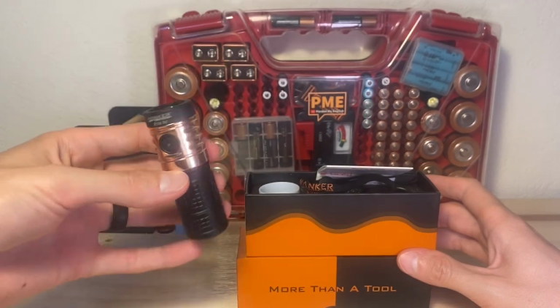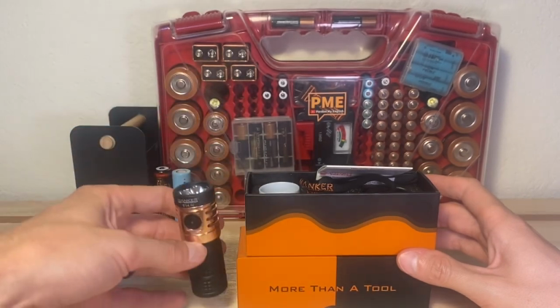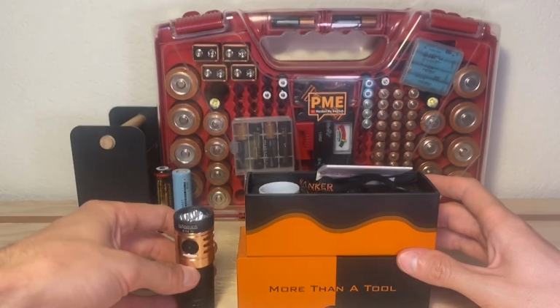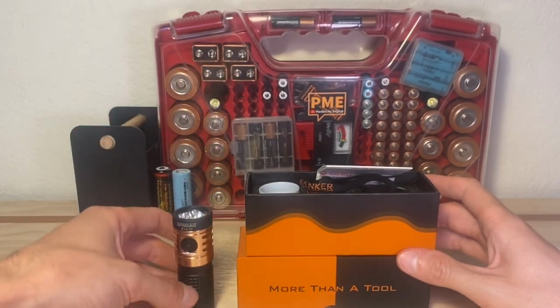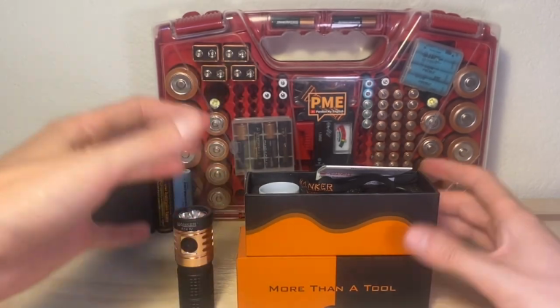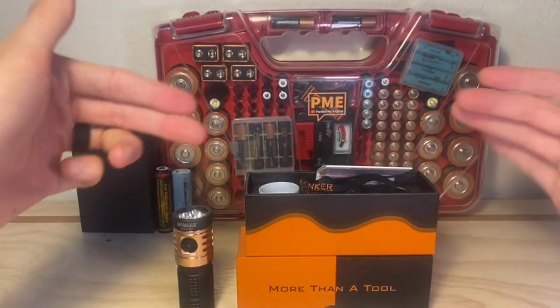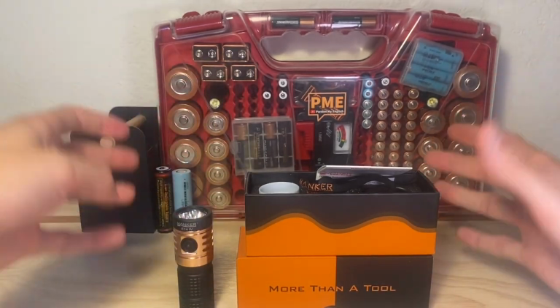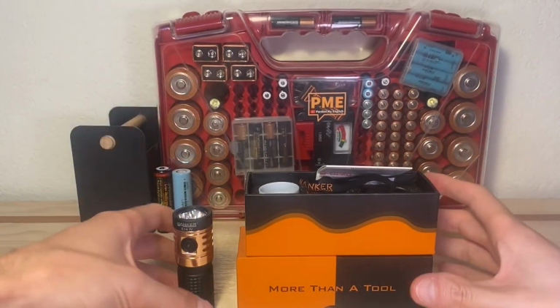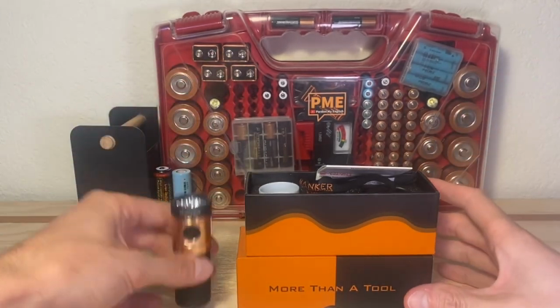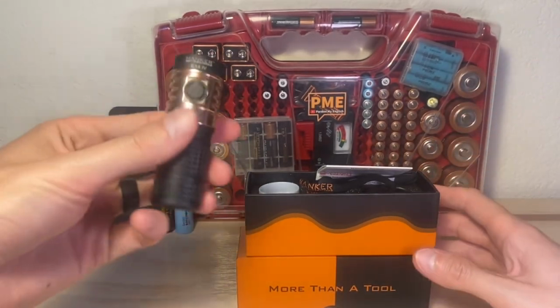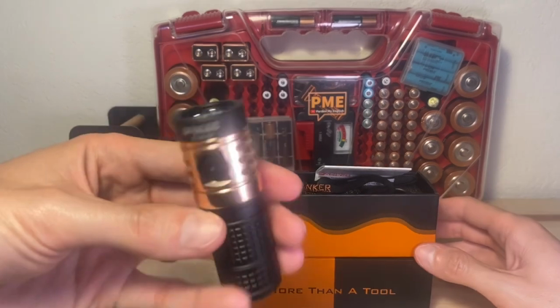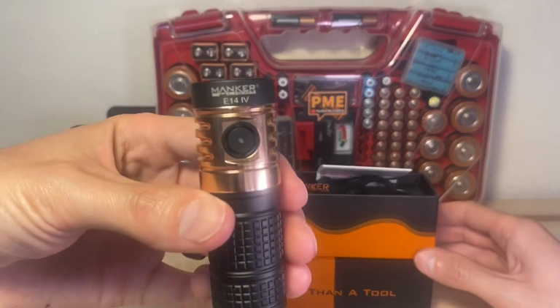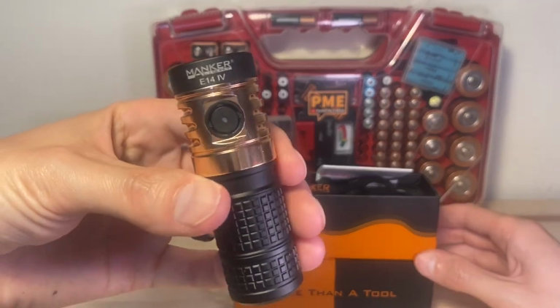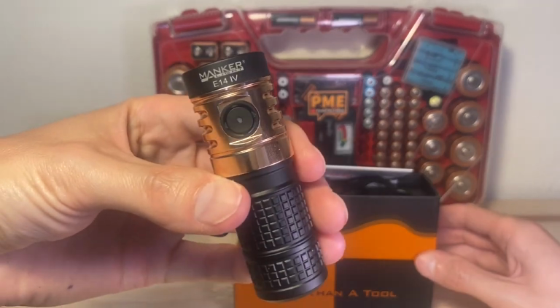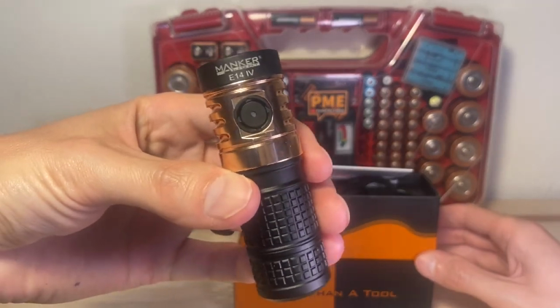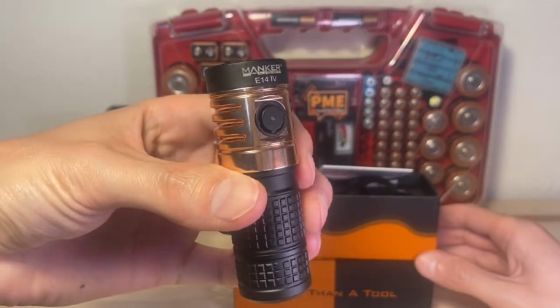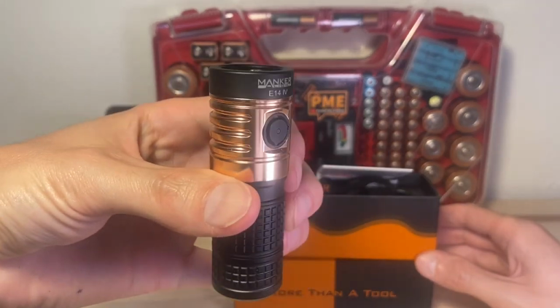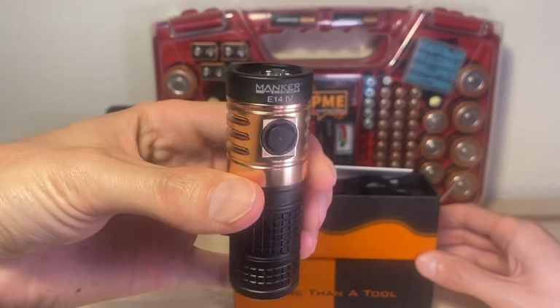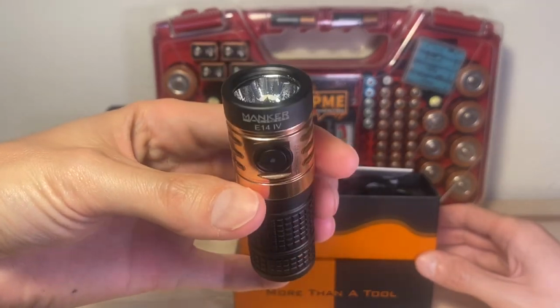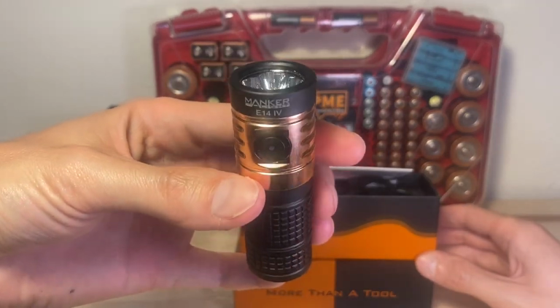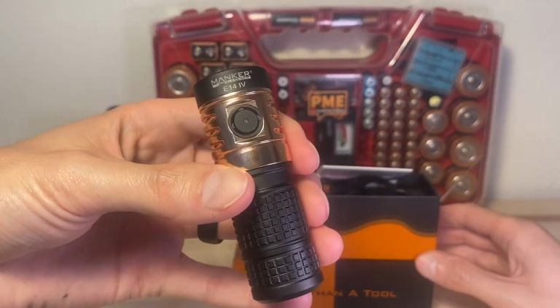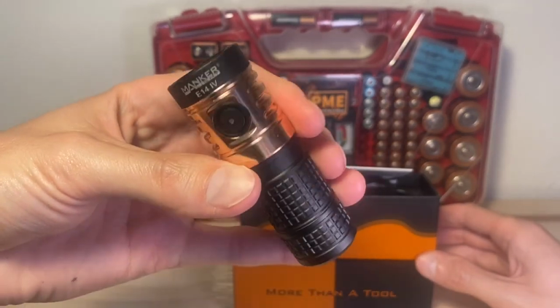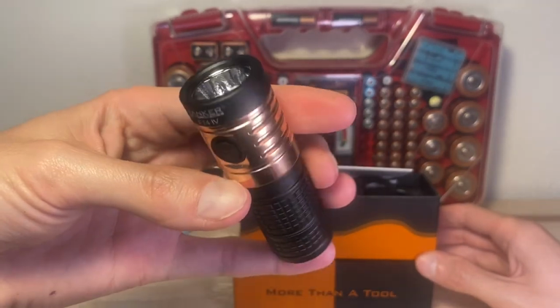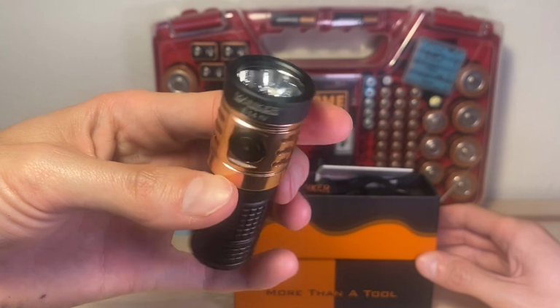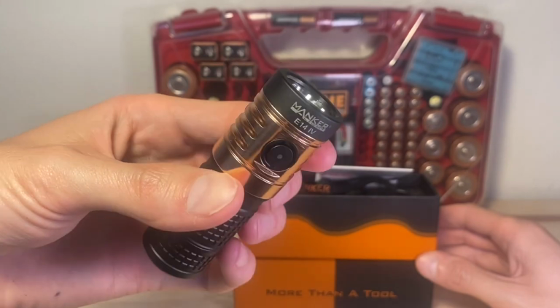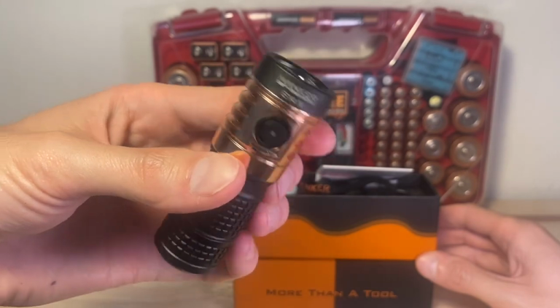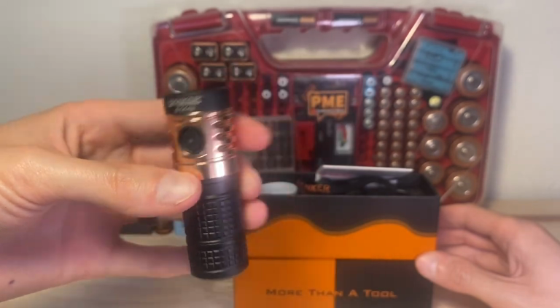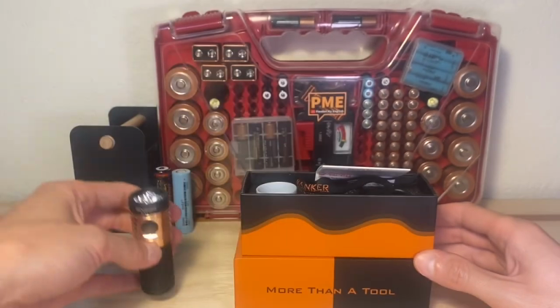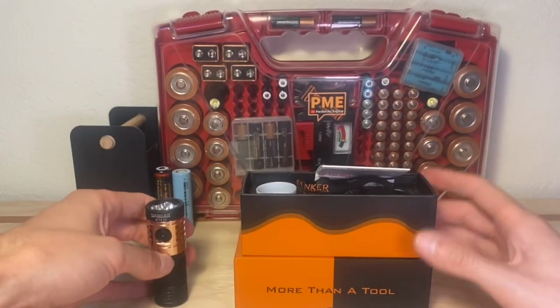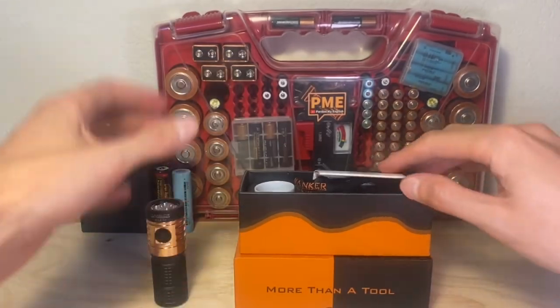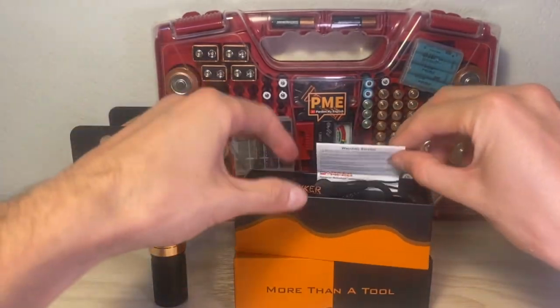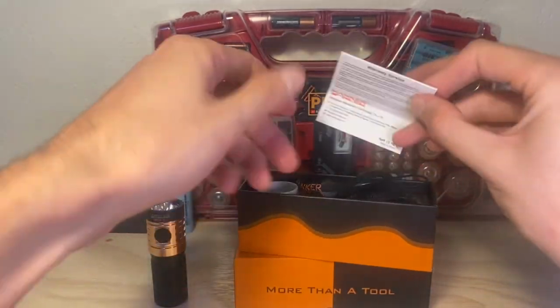We're going to go over in this video kind of what's included with the light, the user interface, and the output. We'll take this thing outside to get some beam shots, which is really what you're here for. Let's go through what's included real quick.